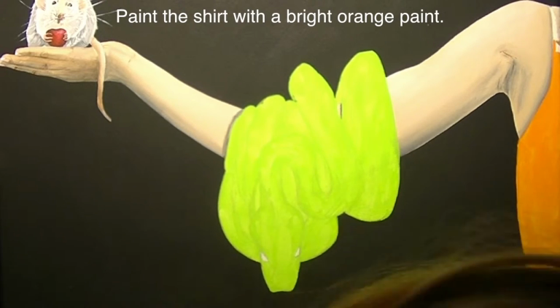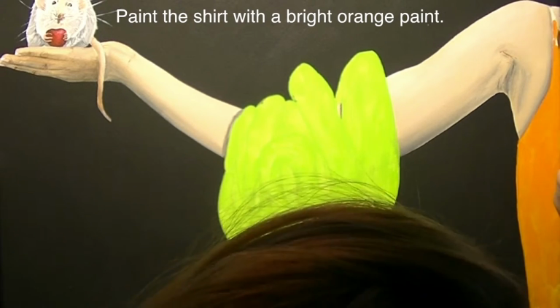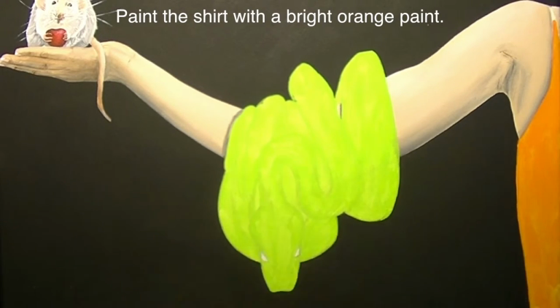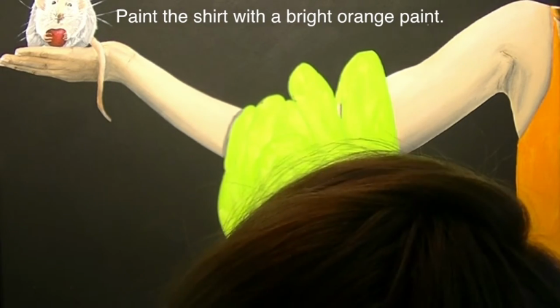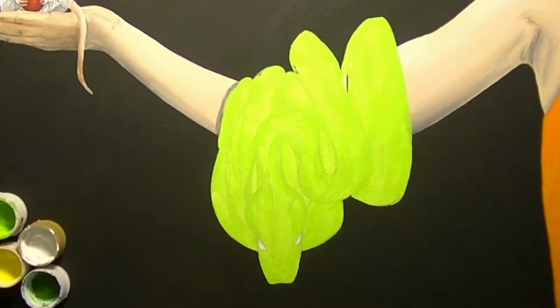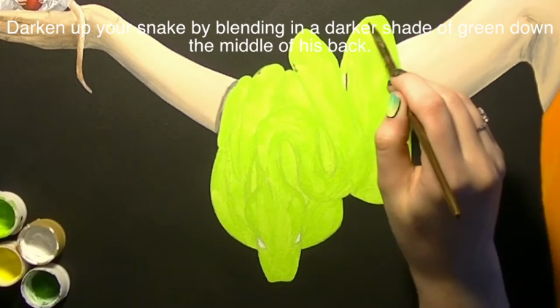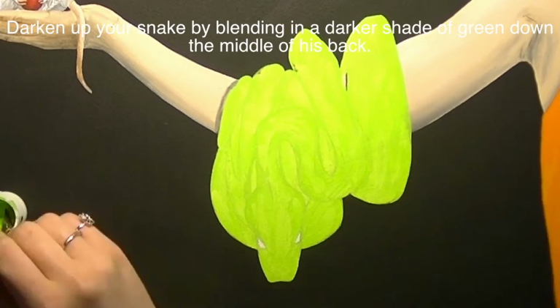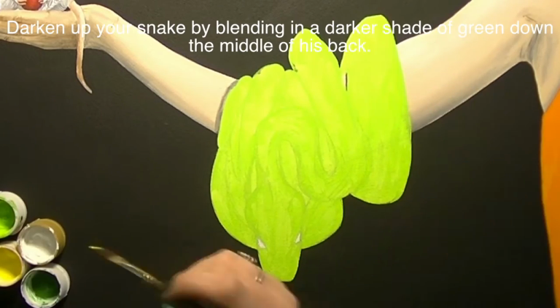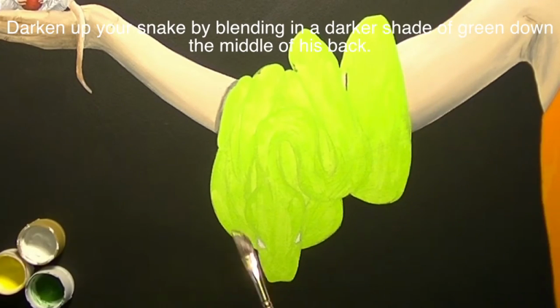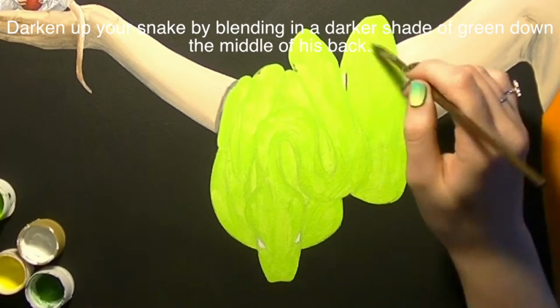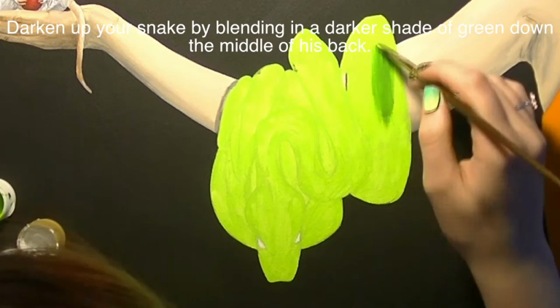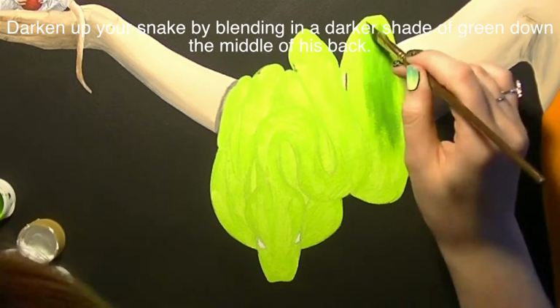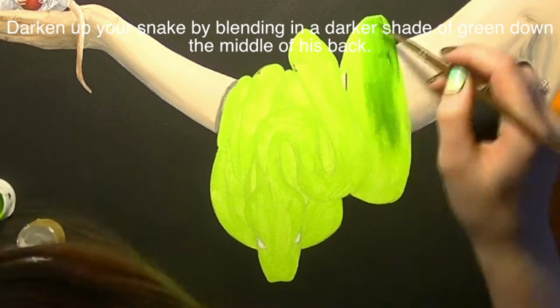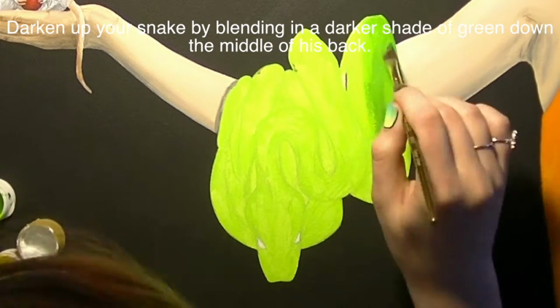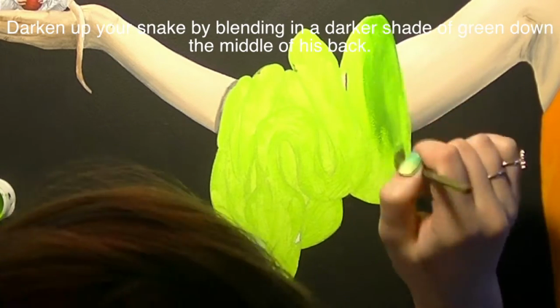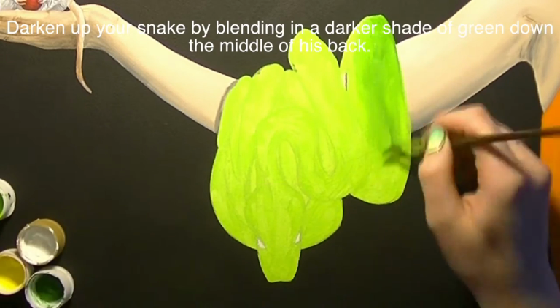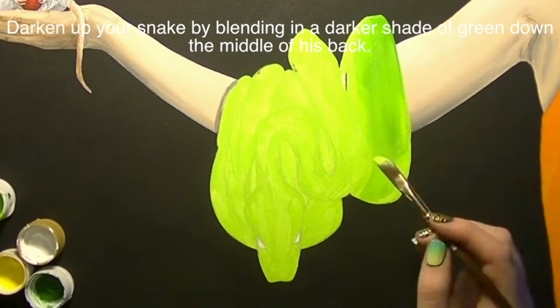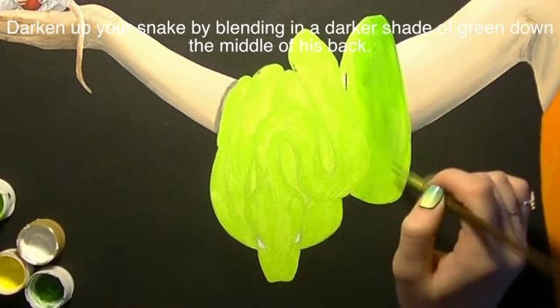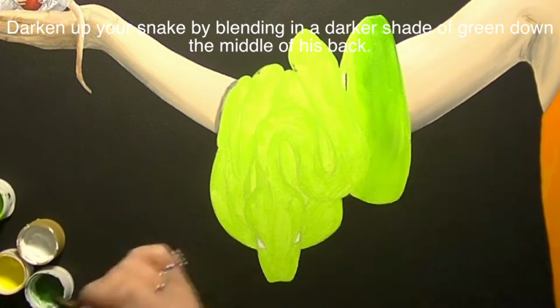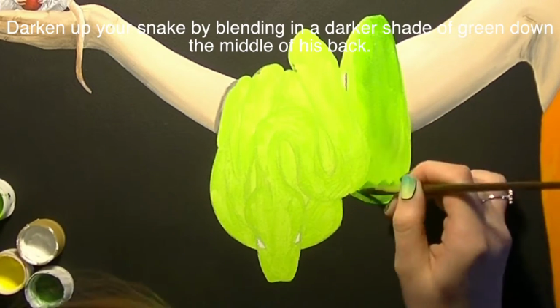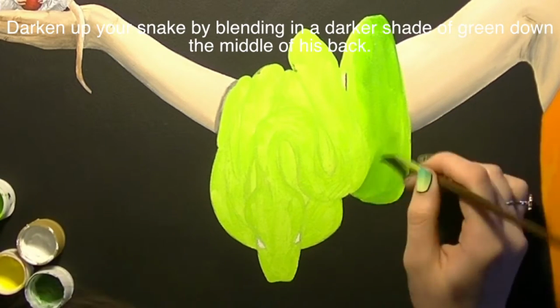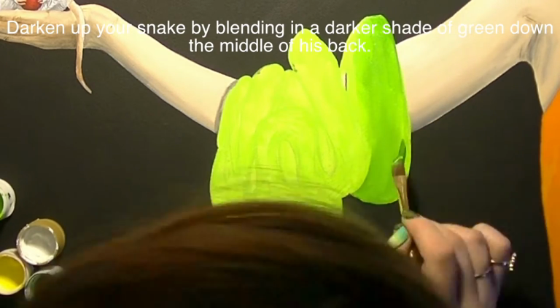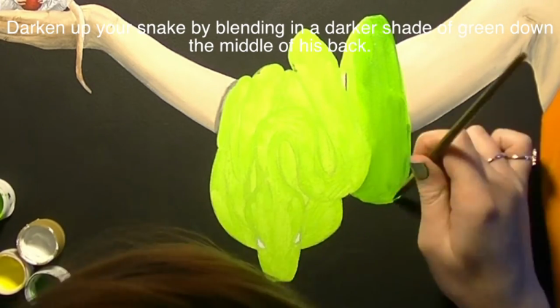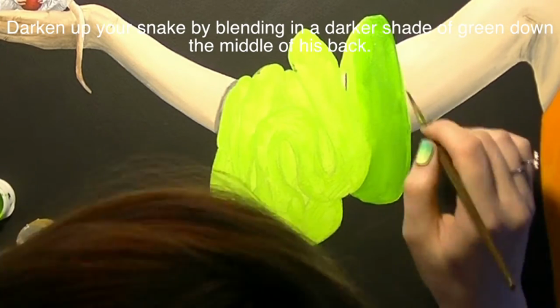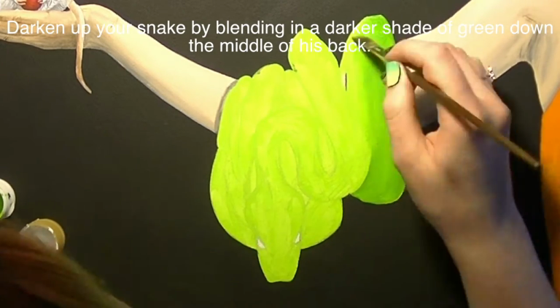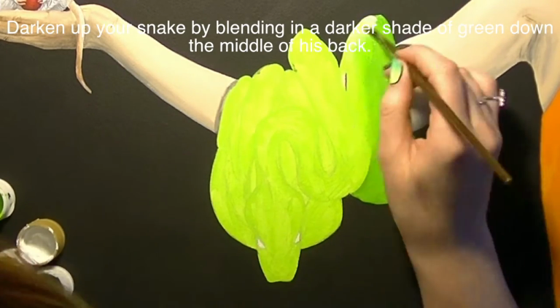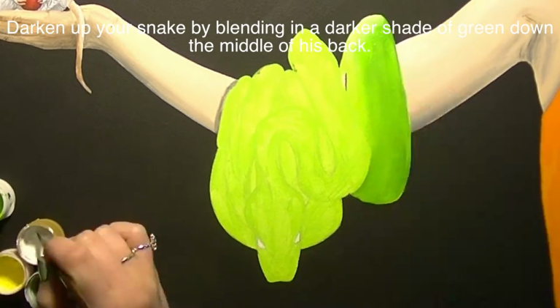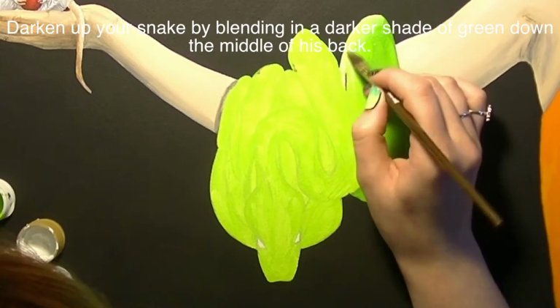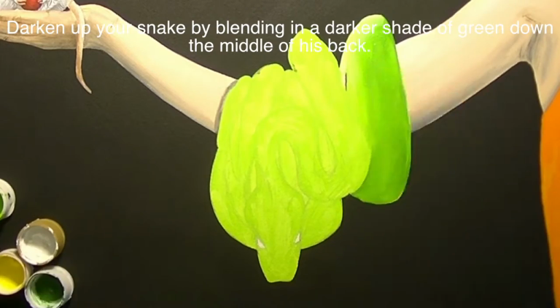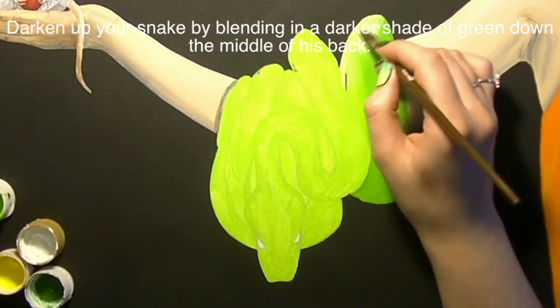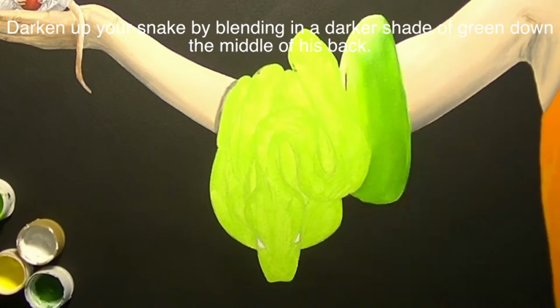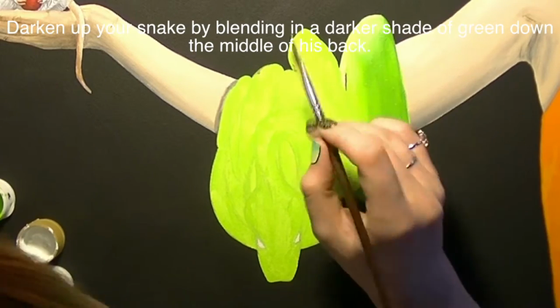Now I'm going to paint over the shirt with orange. You can use any color you like — I just thought orange would be a nice bright color that really contrasts well with the green.